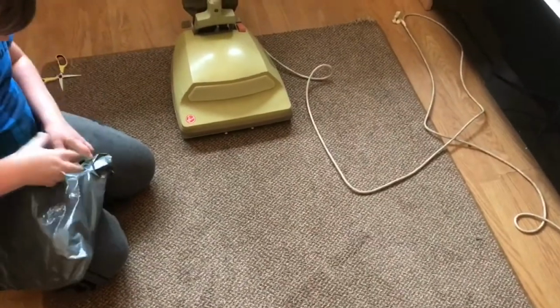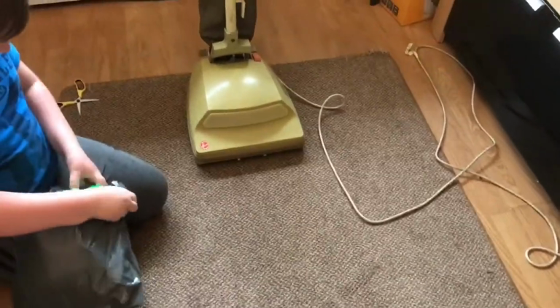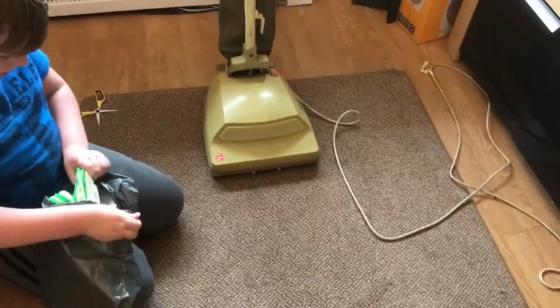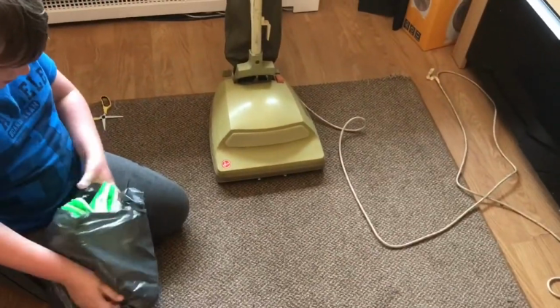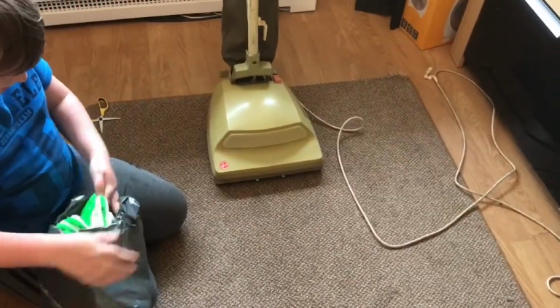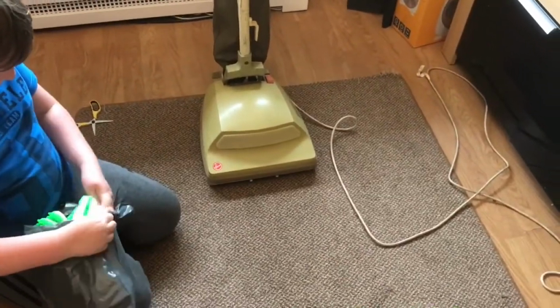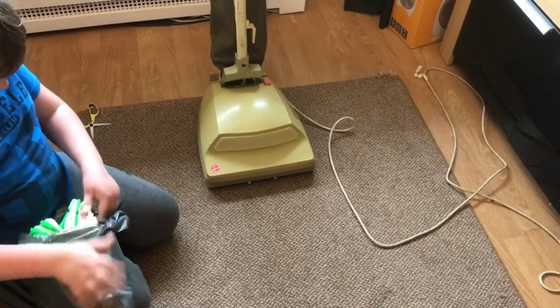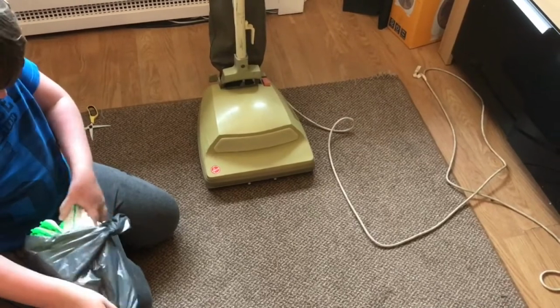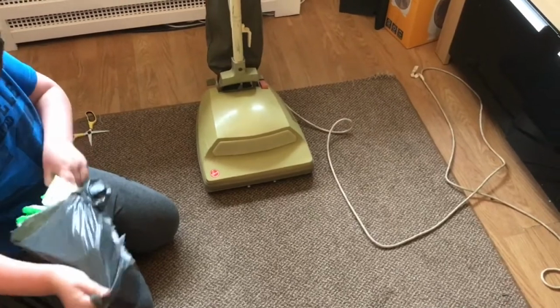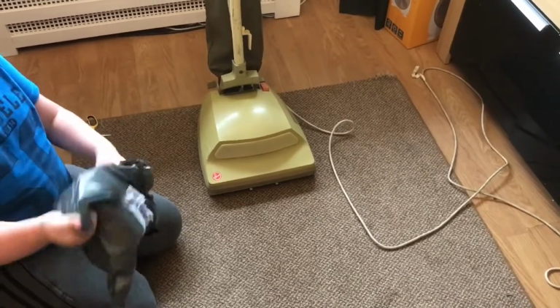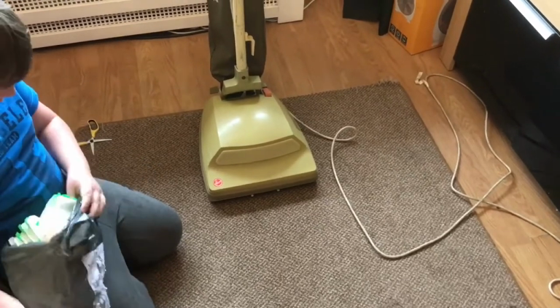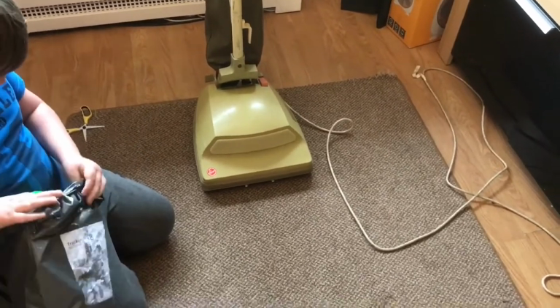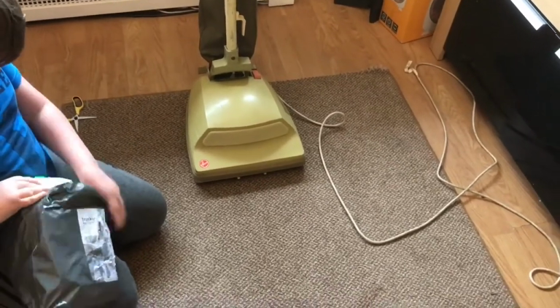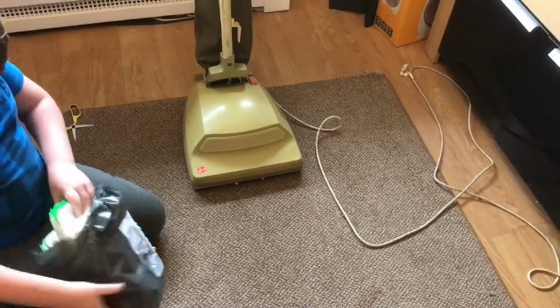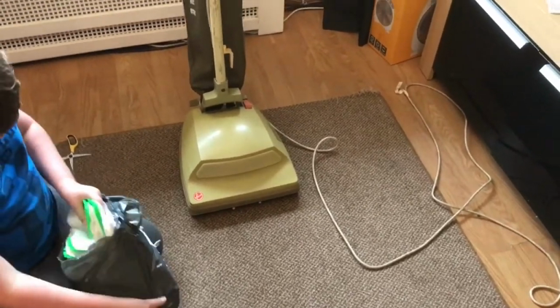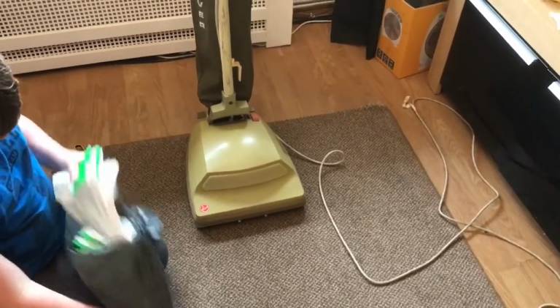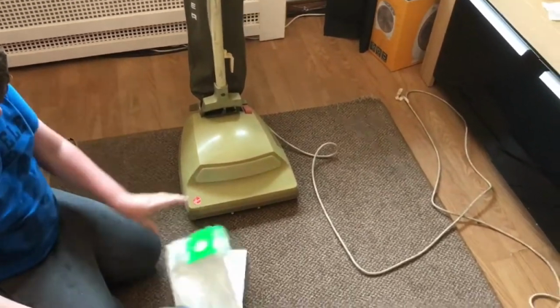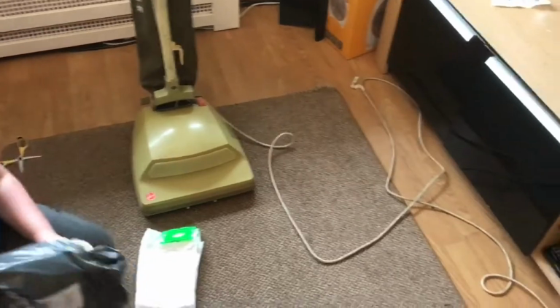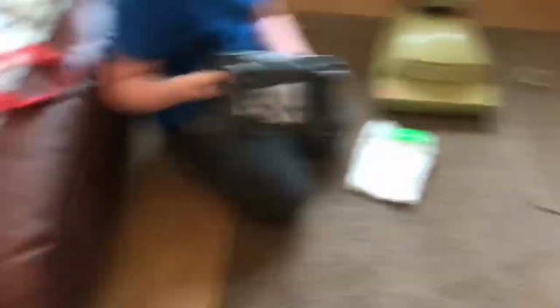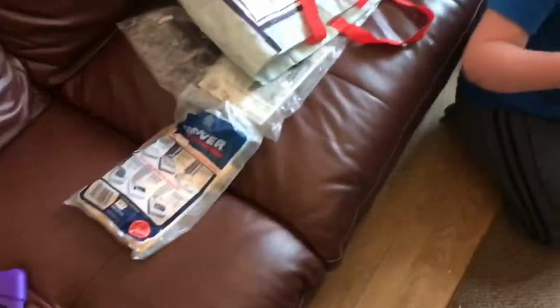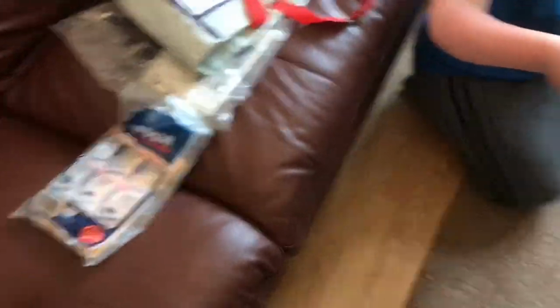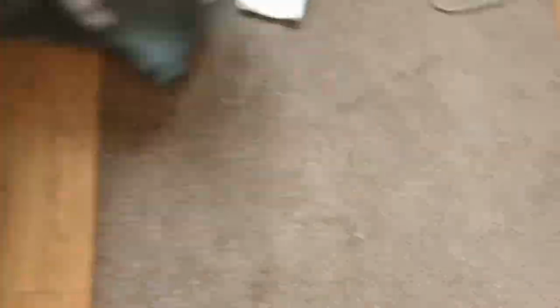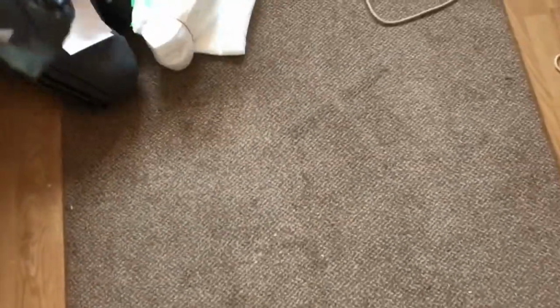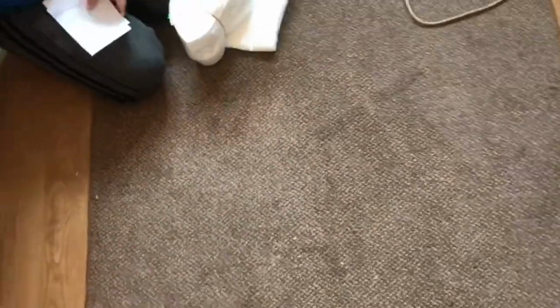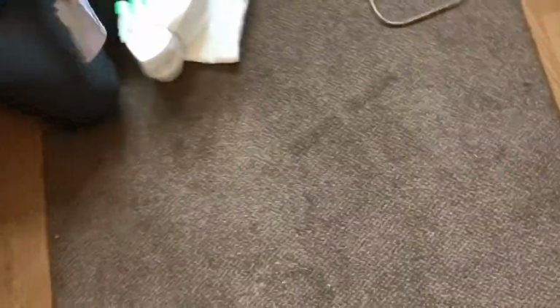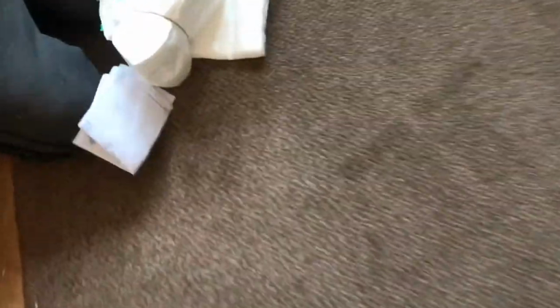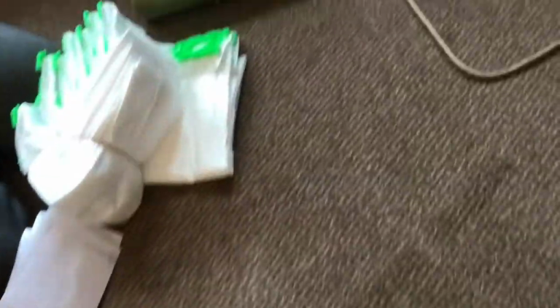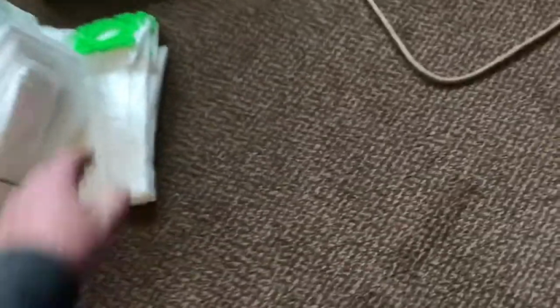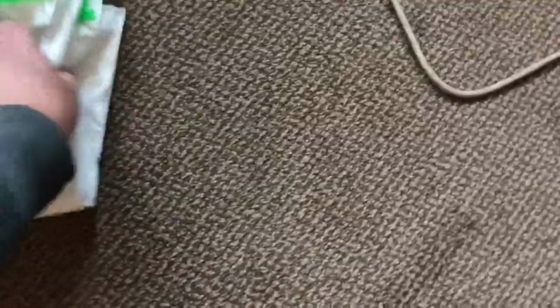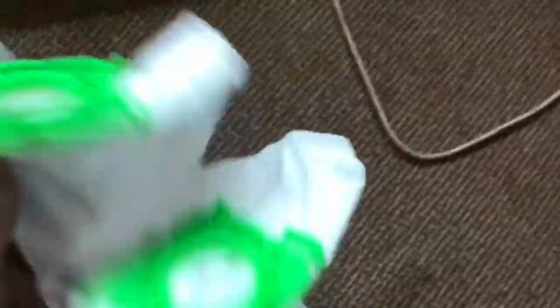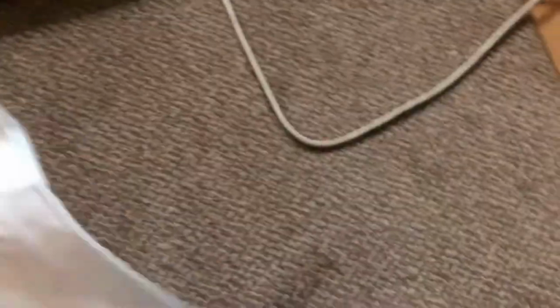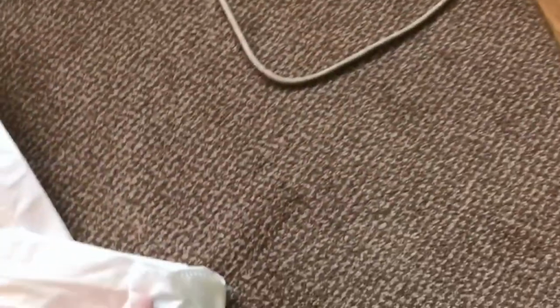We've taken notes from some of the other cleaners because we actually retrofit these into the coffee cam ones as well — the Junior bags. But basically, if you look at this bag and get out the genuine Hoover bag...